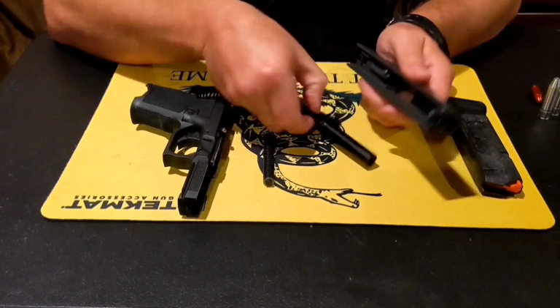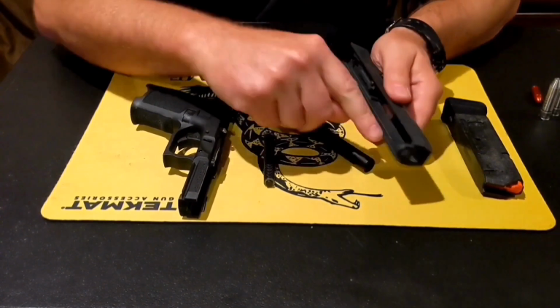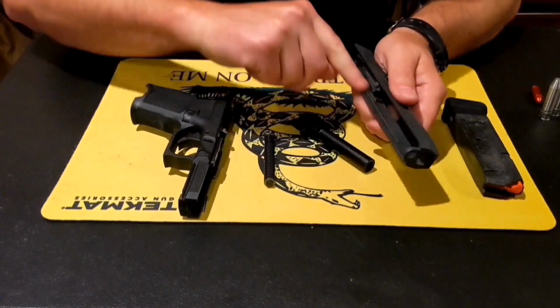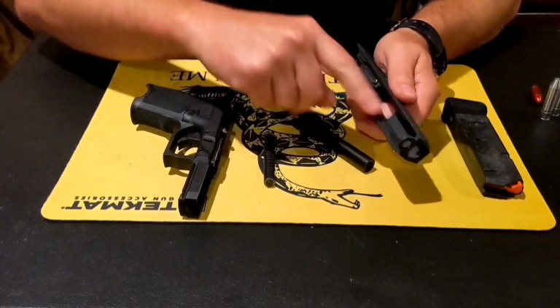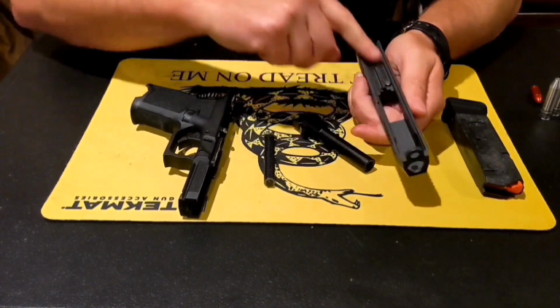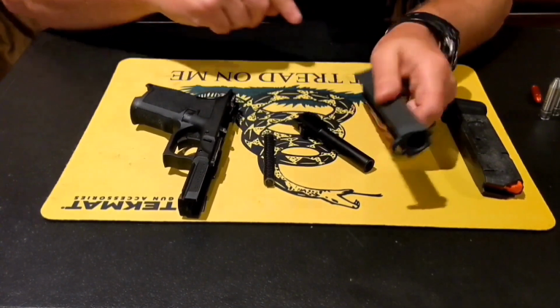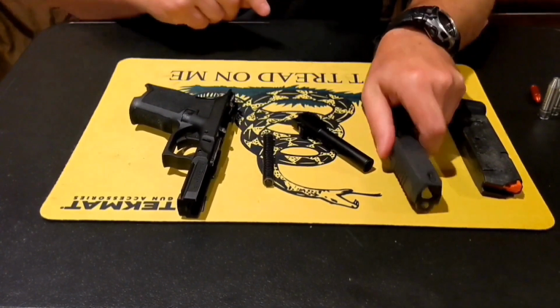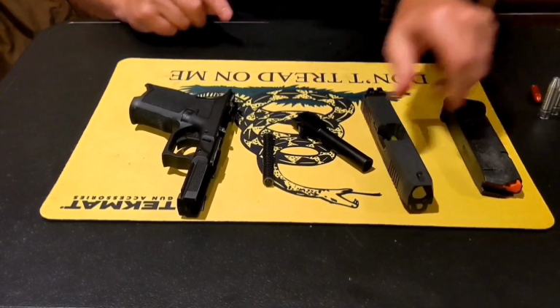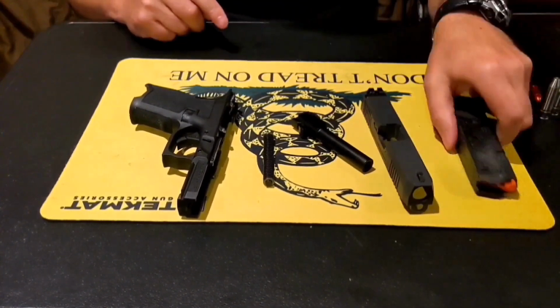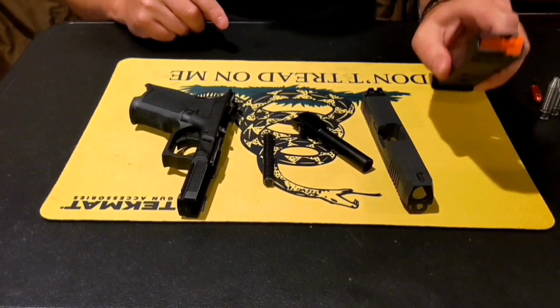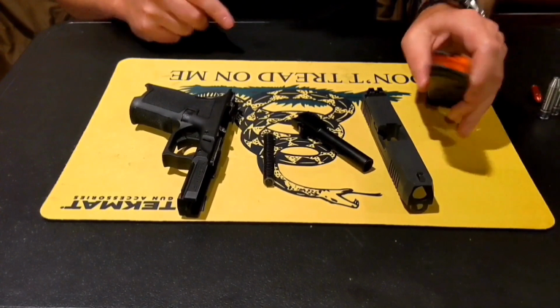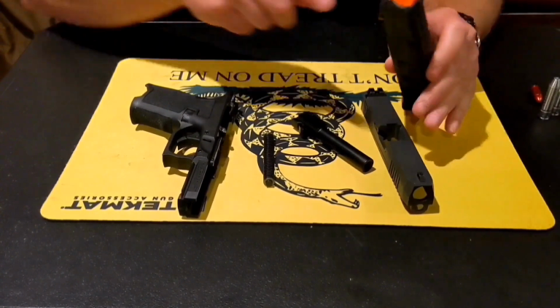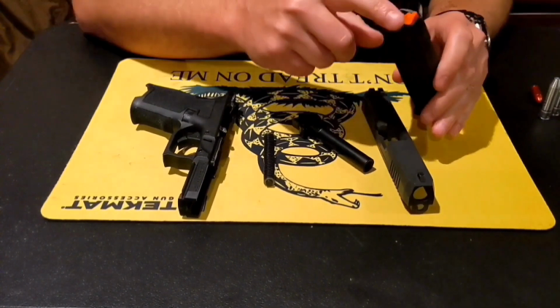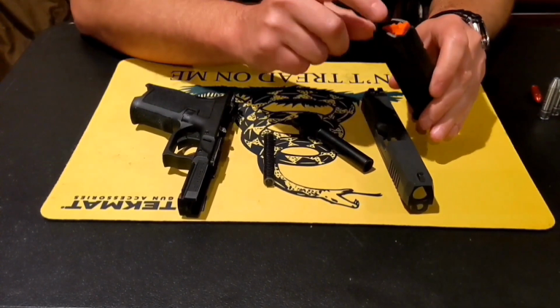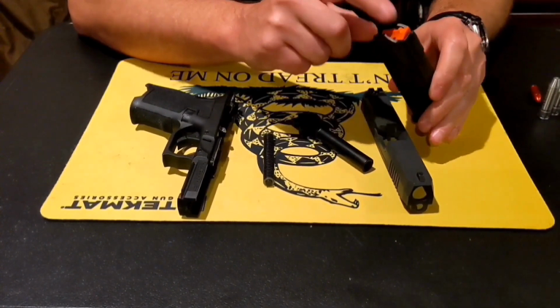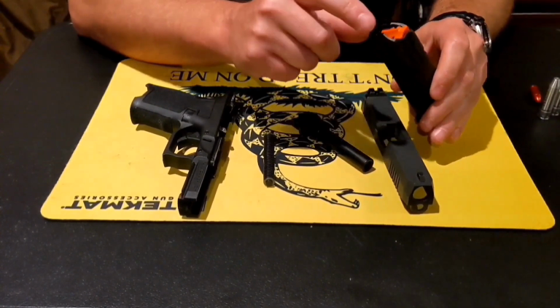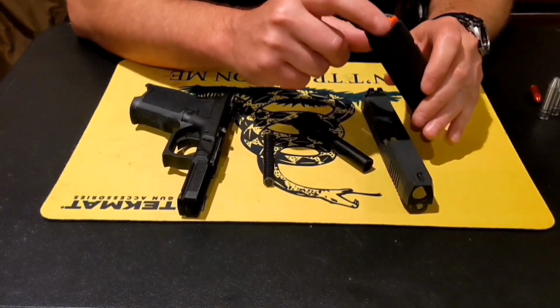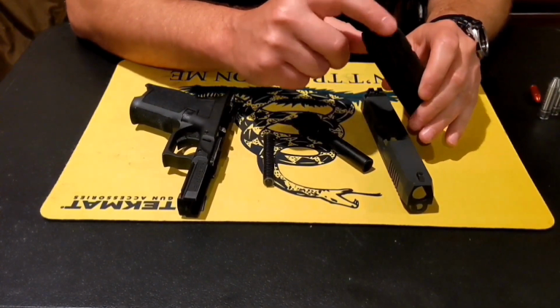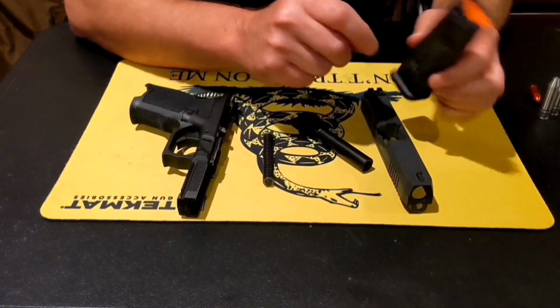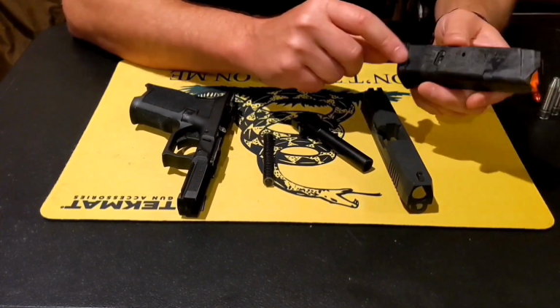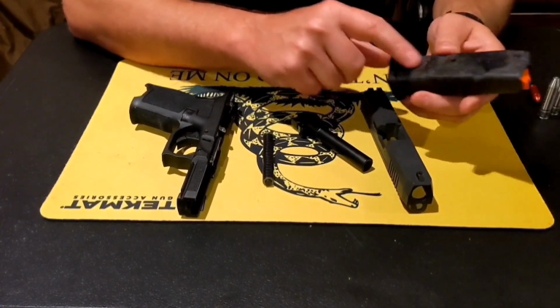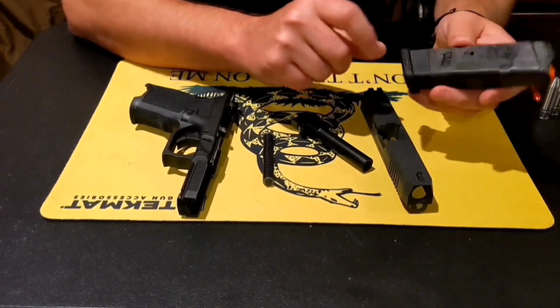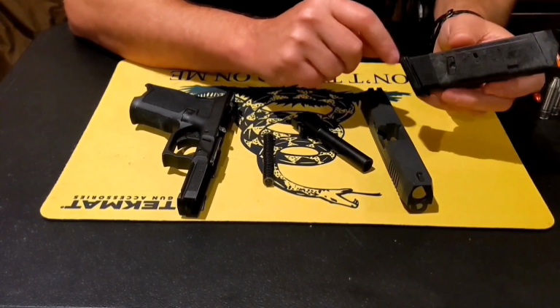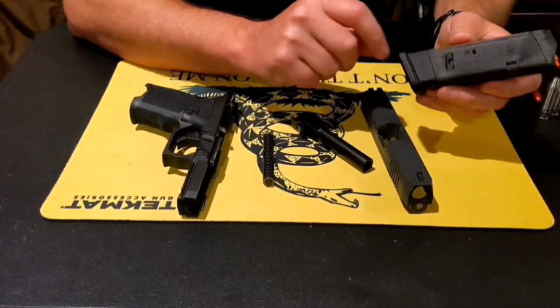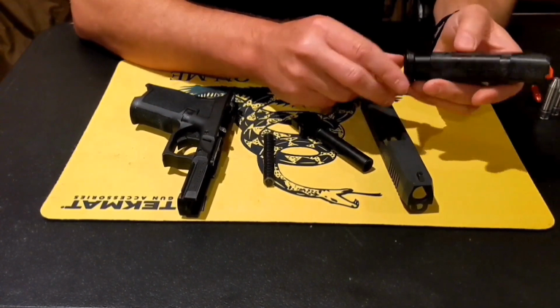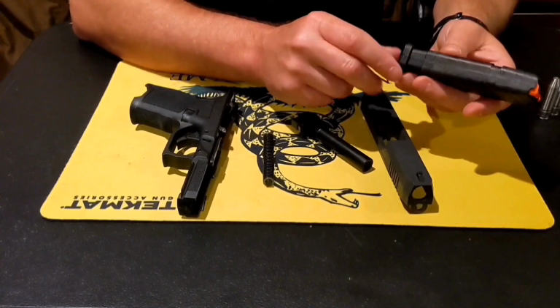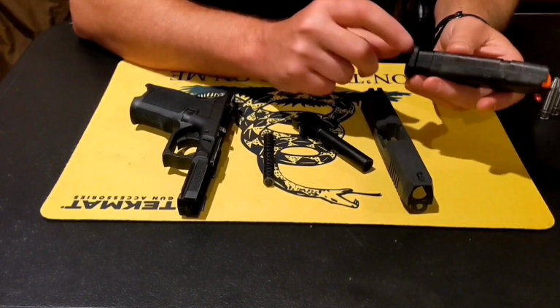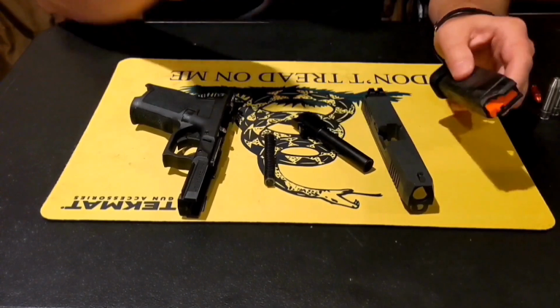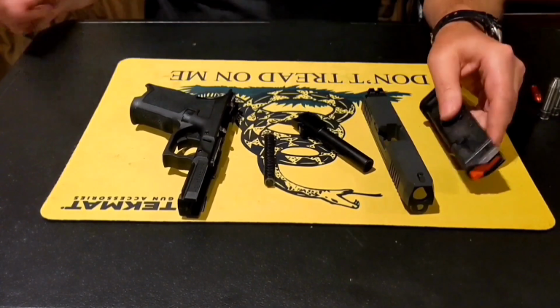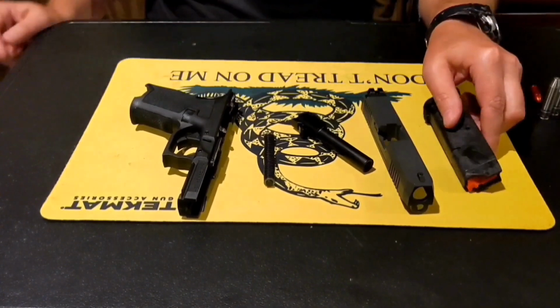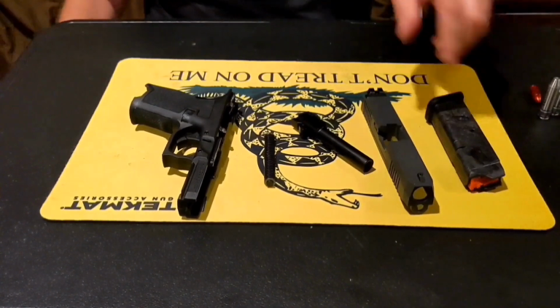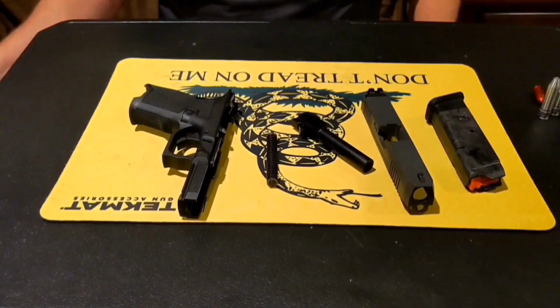You have your tracks, your rail cuts, and then your magazine, which has your lips, your follower, the body, a spring inside, and then the base plate.